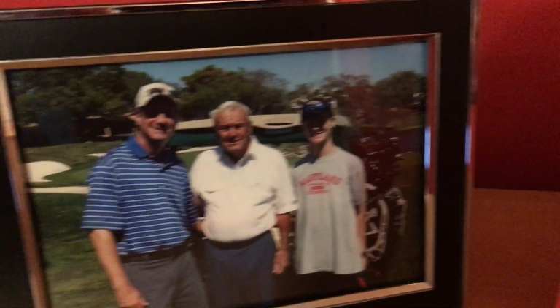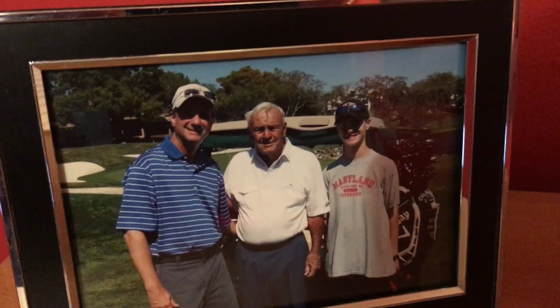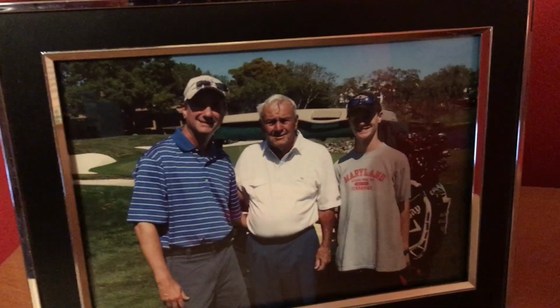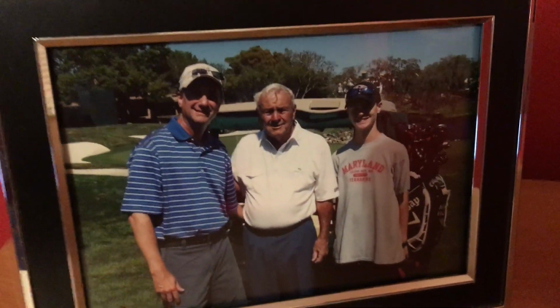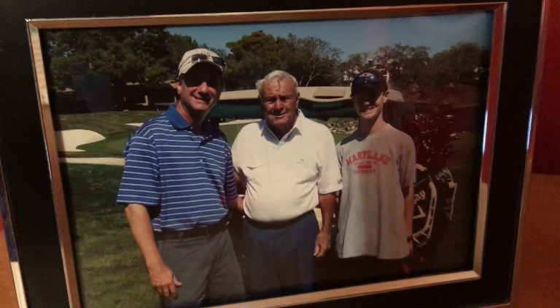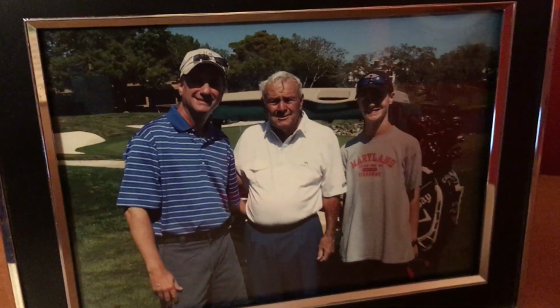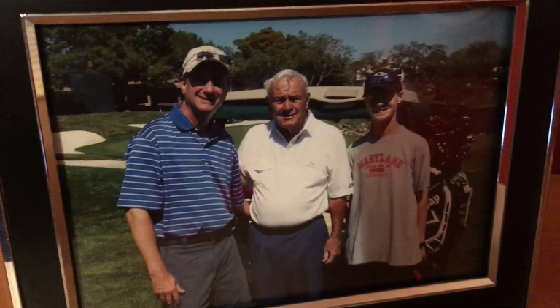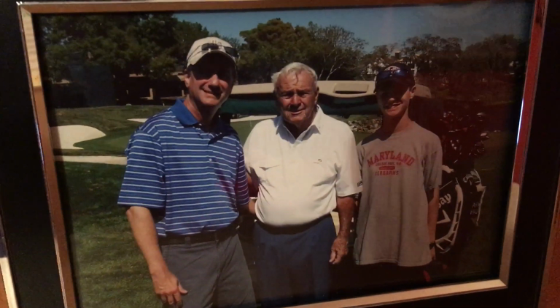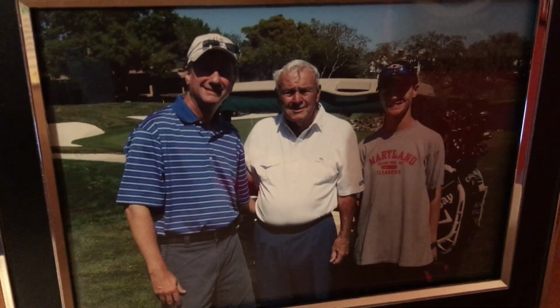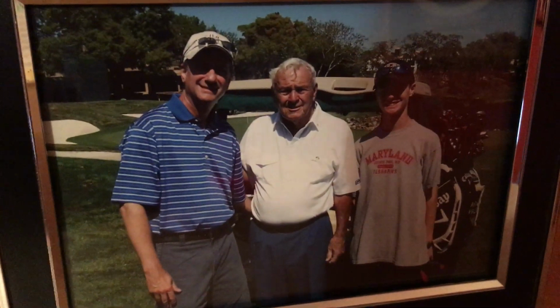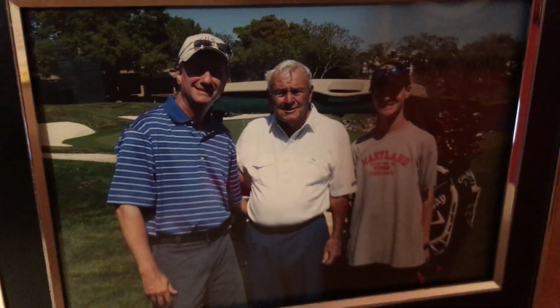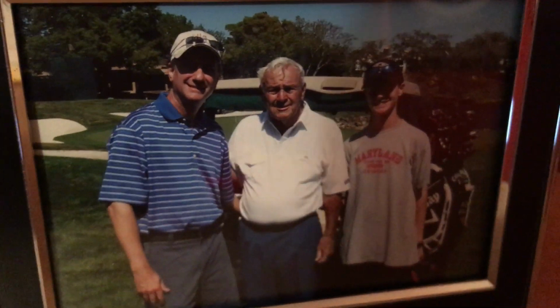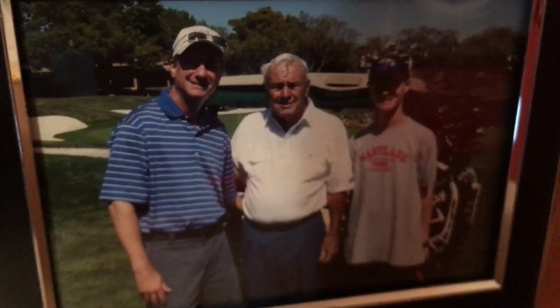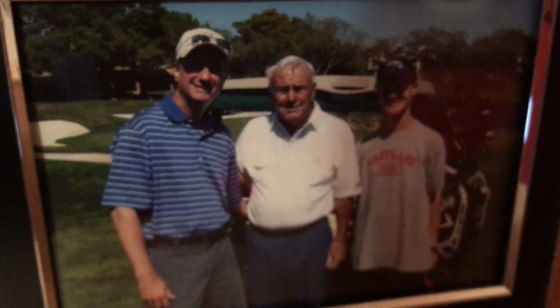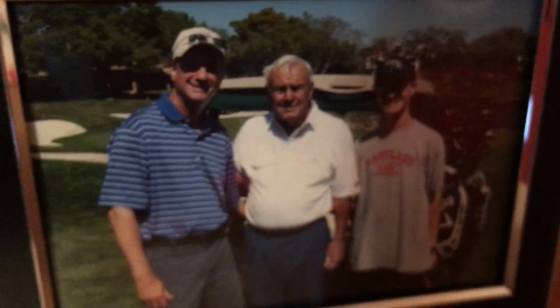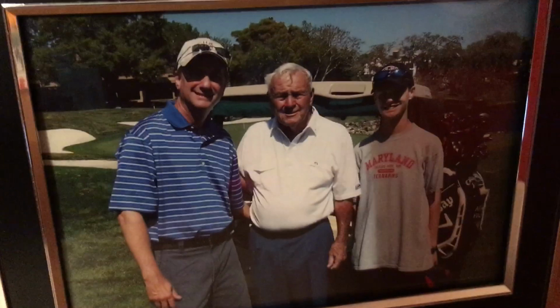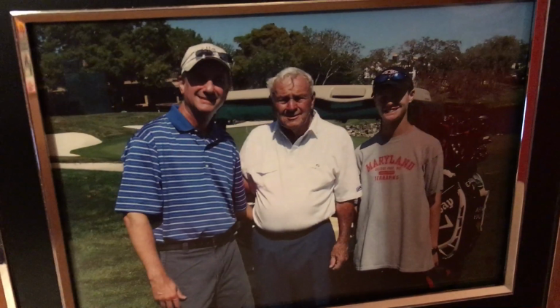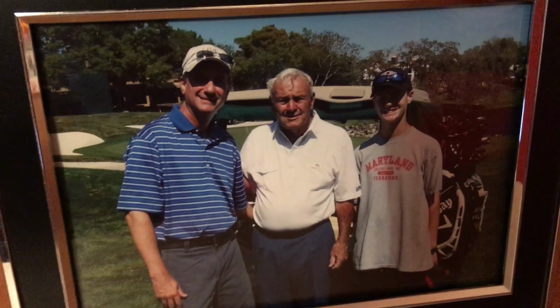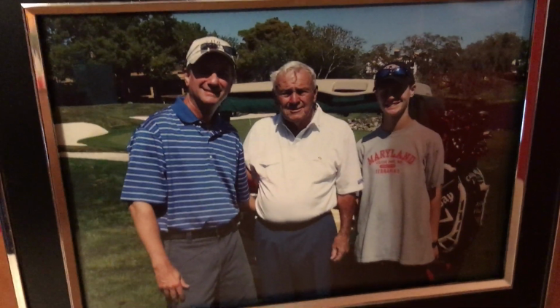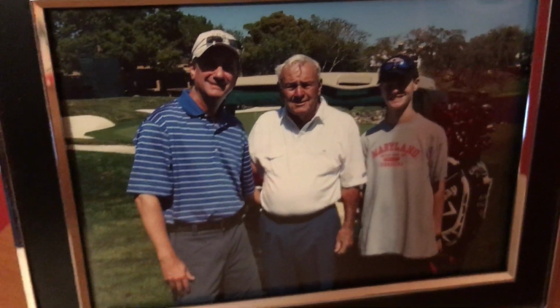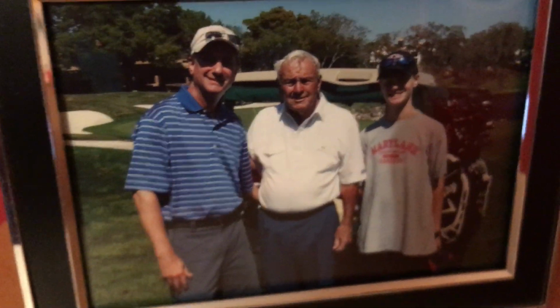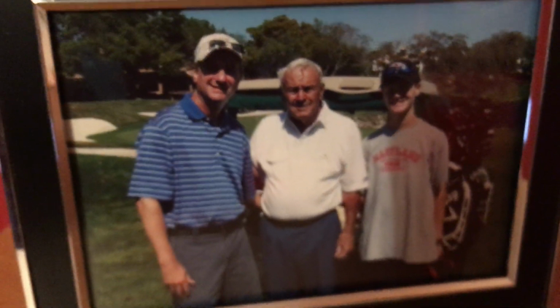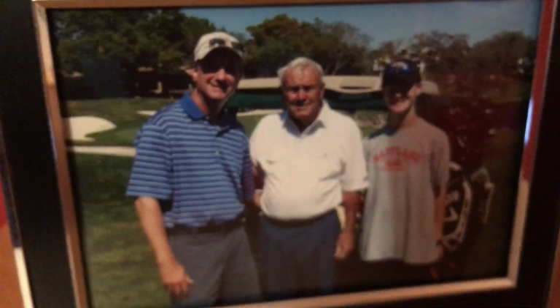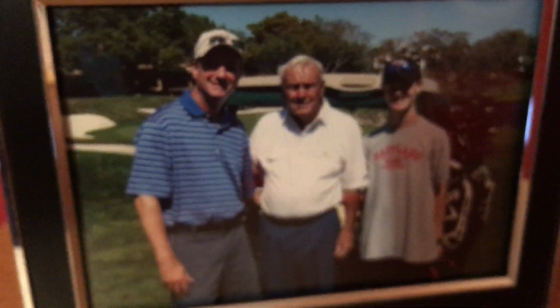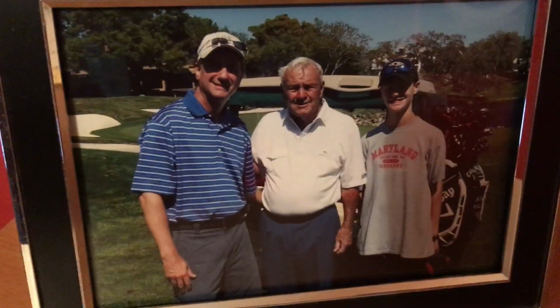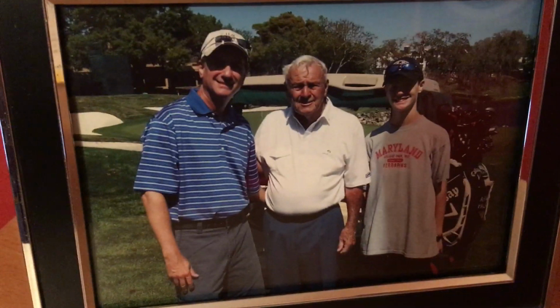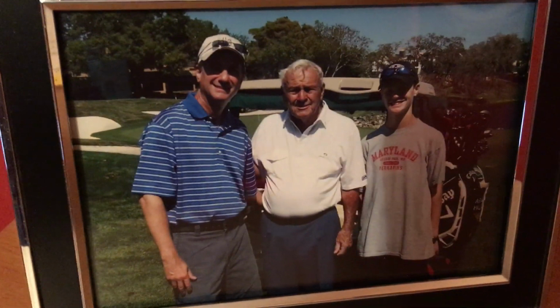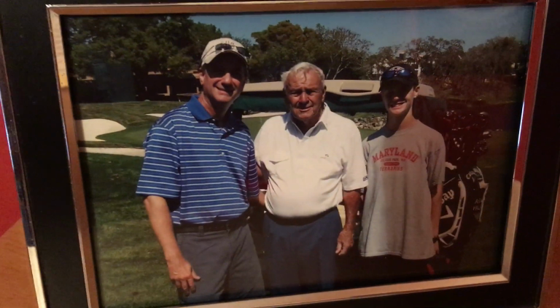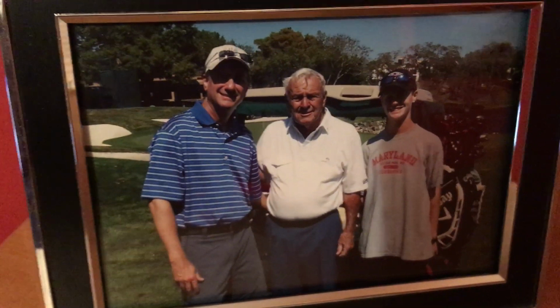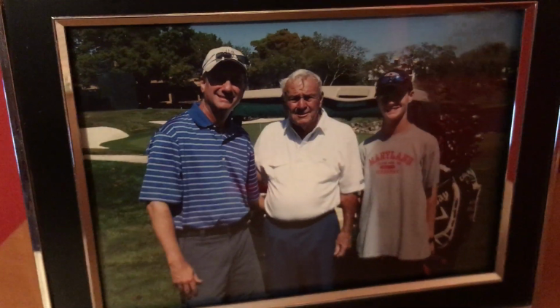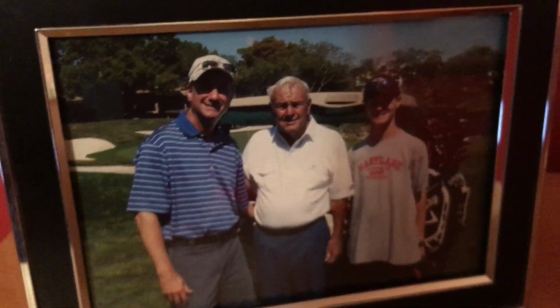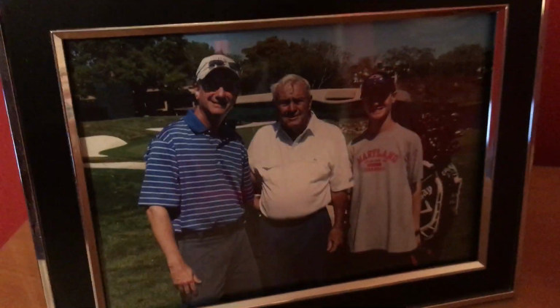And here we've got a picture of me, Elliot, and Arnold Palmer when we ran into him at Bay Hill Club in 2010.